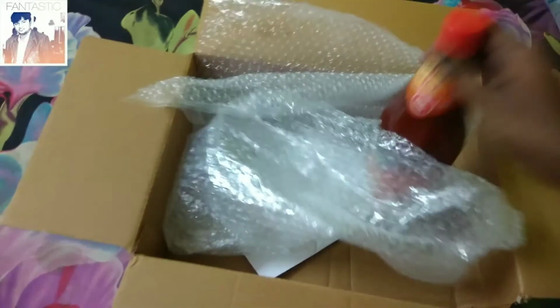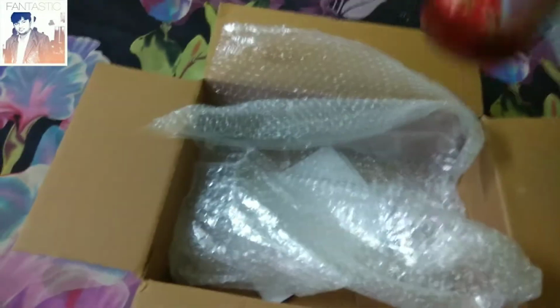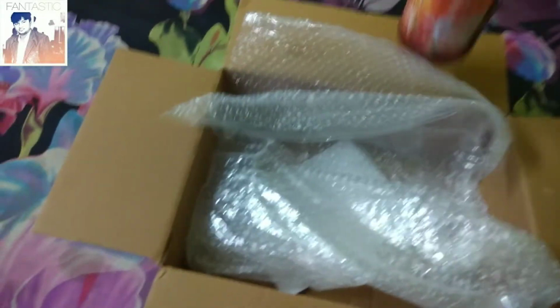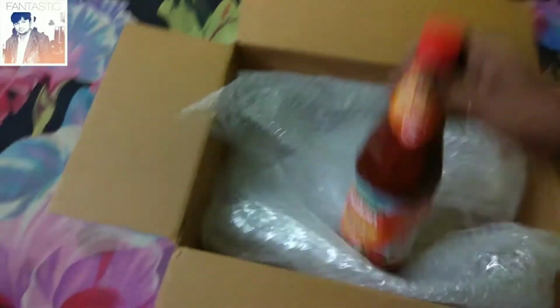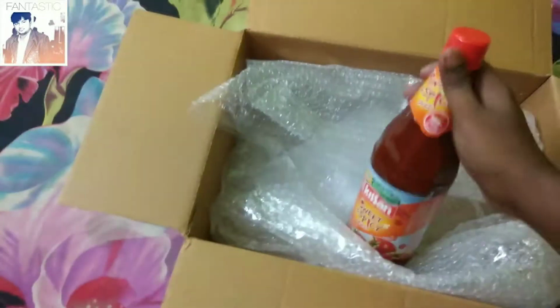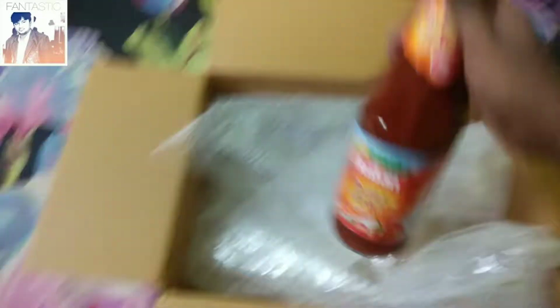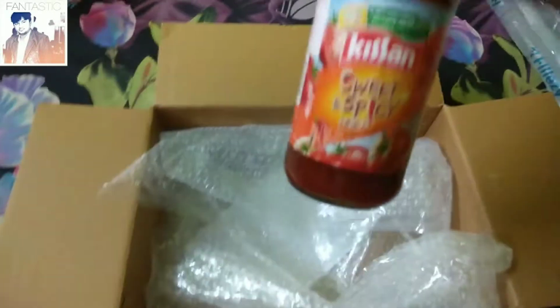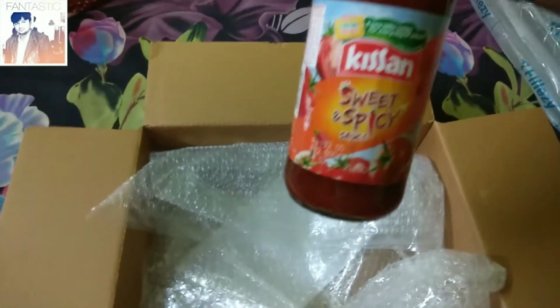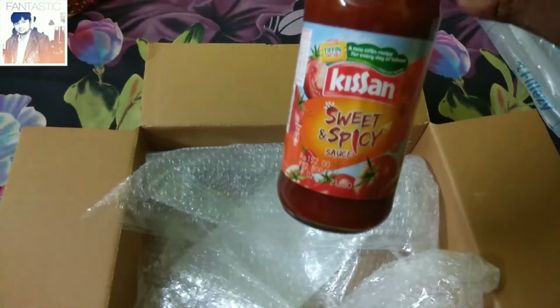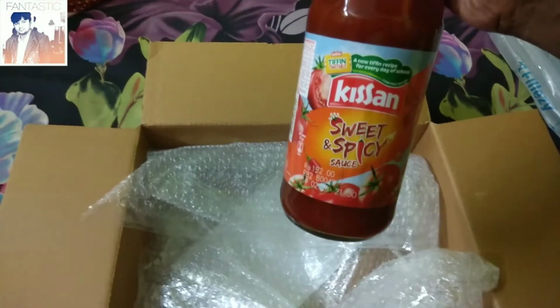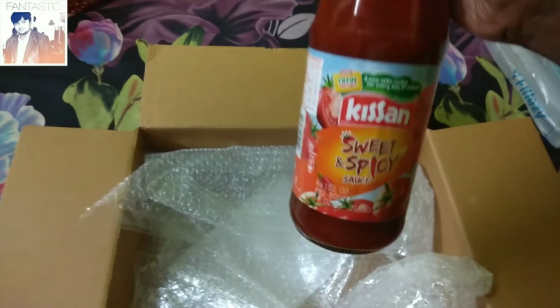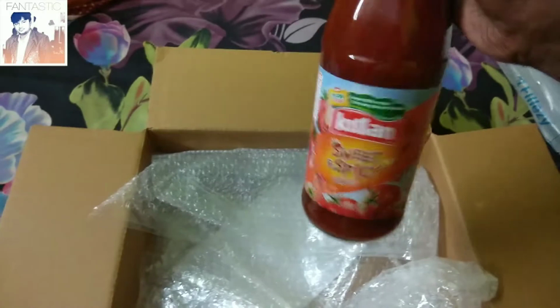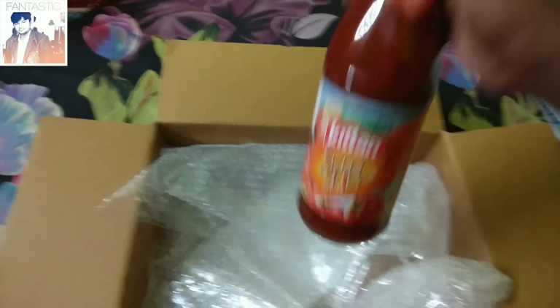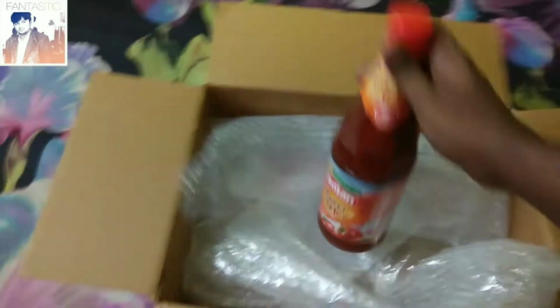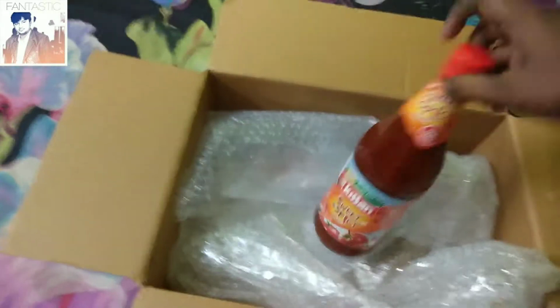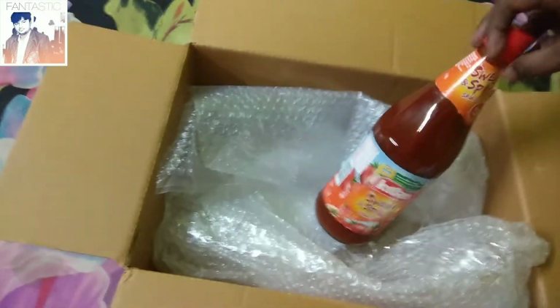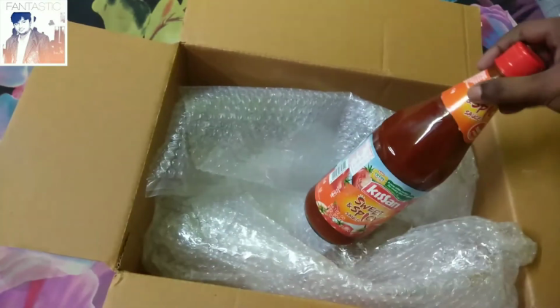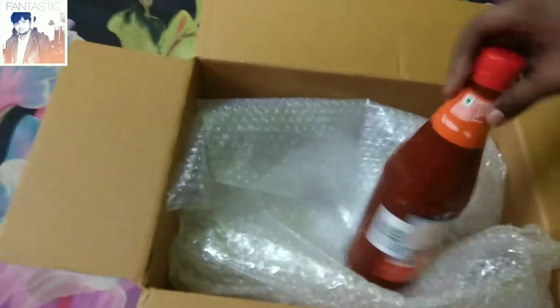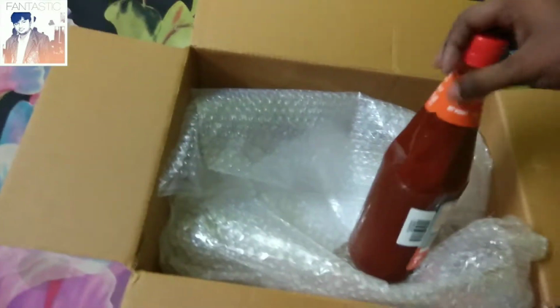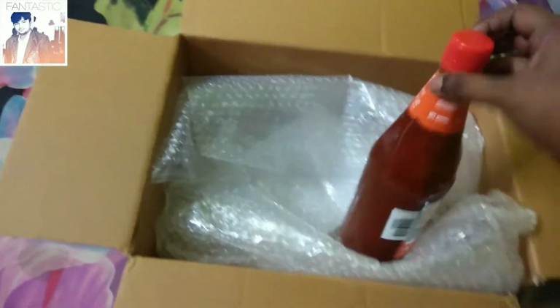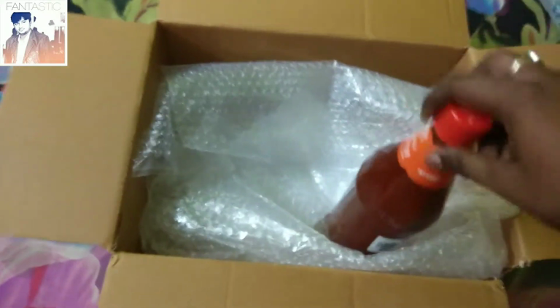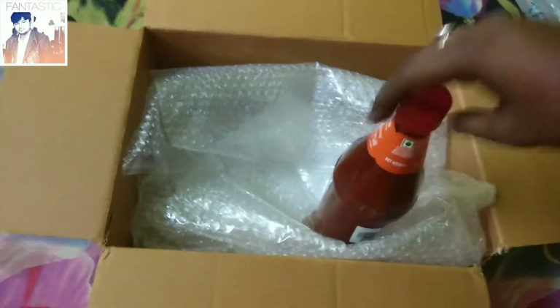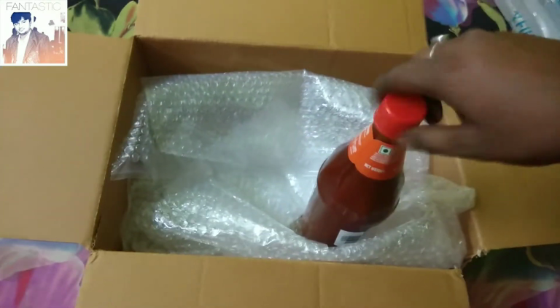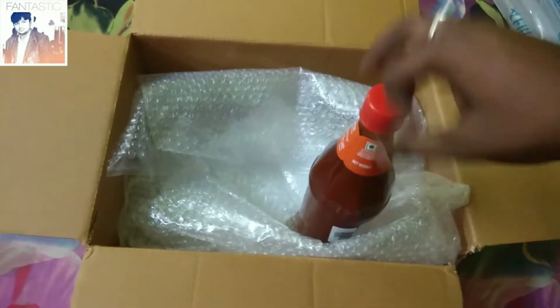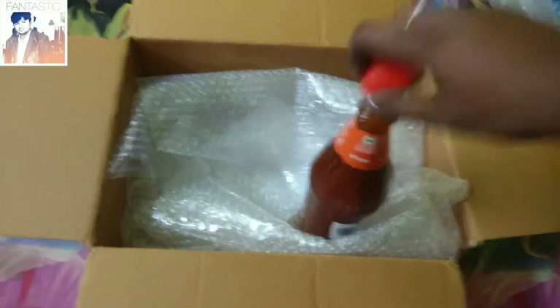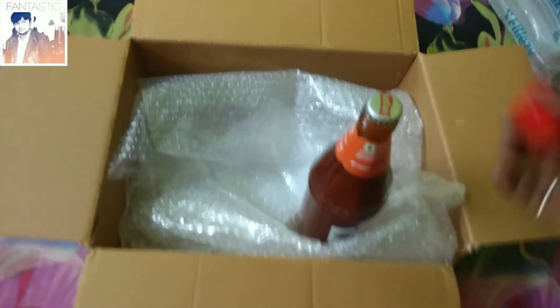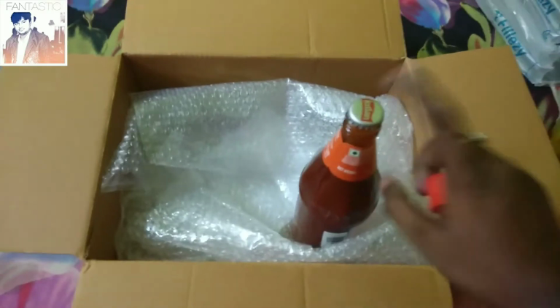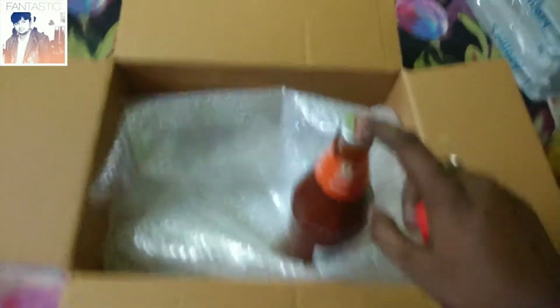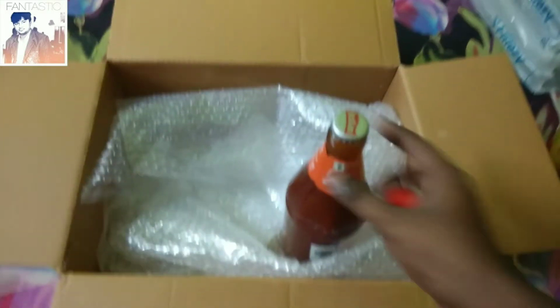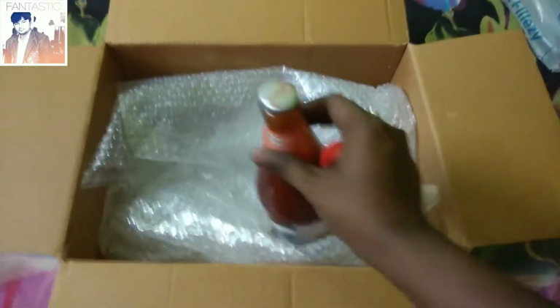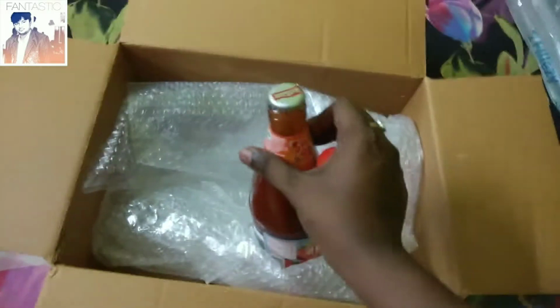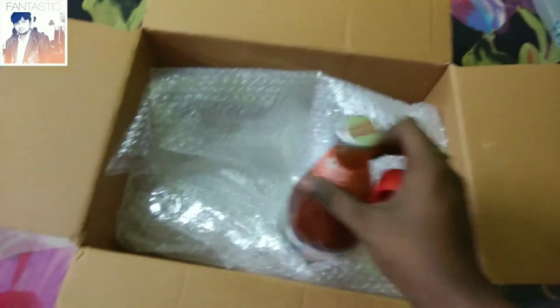Yes friends, this is in good condition. The bottle is completely new, just as we buy from the market — completely the same condition. The seal is intact.